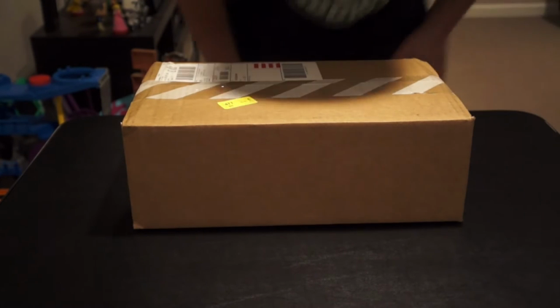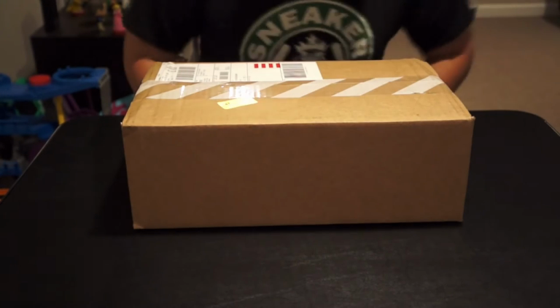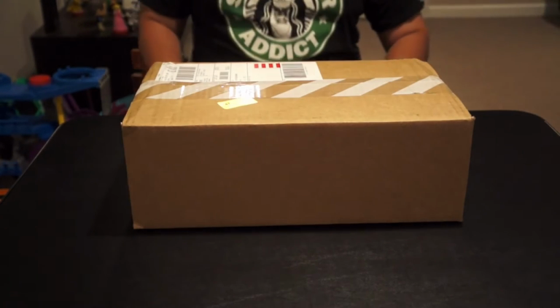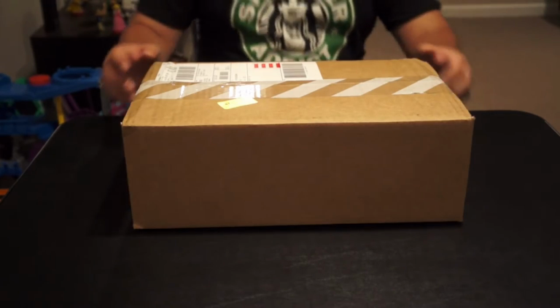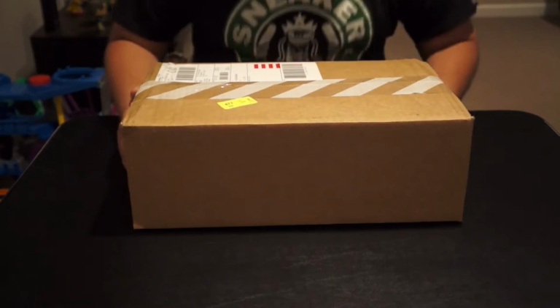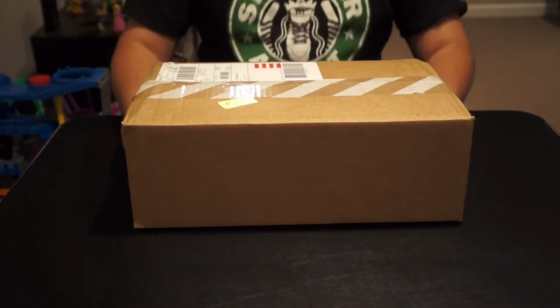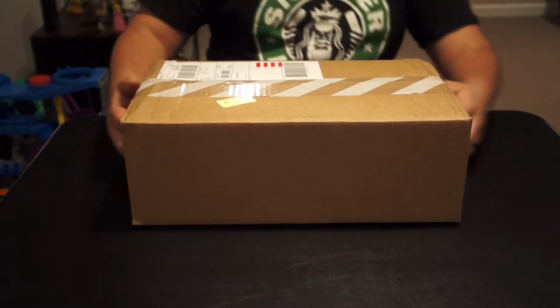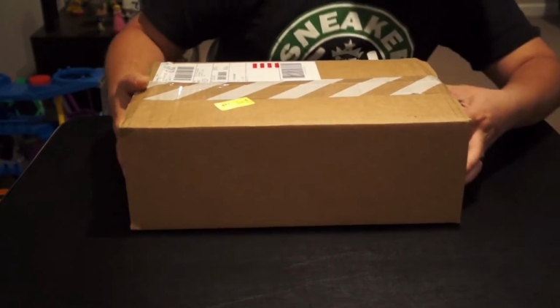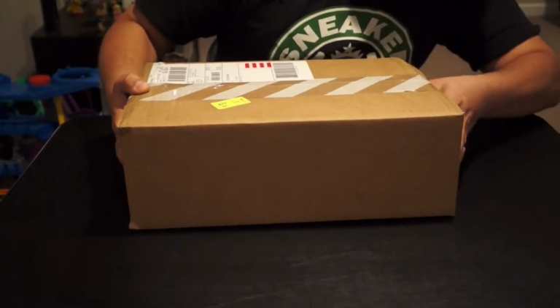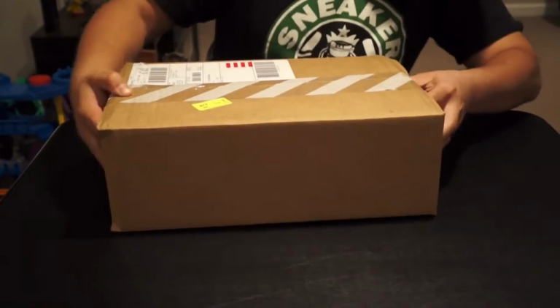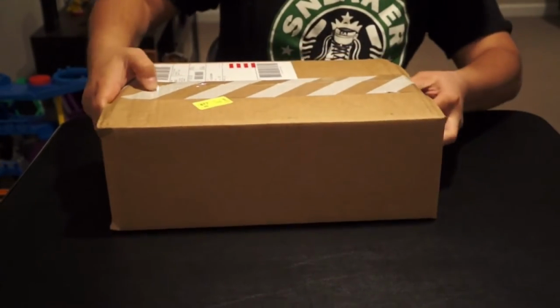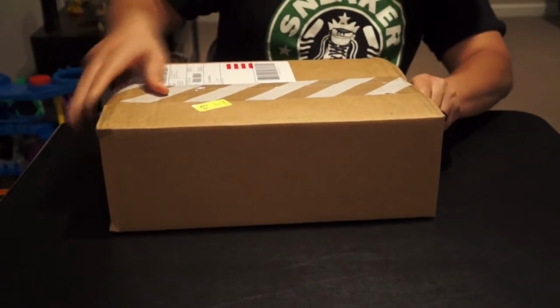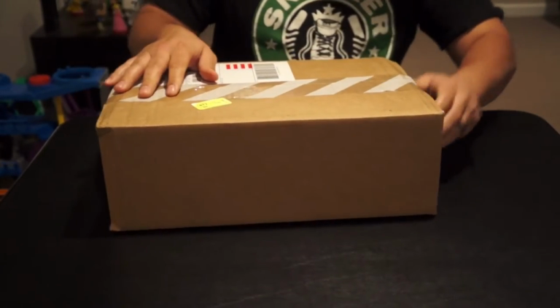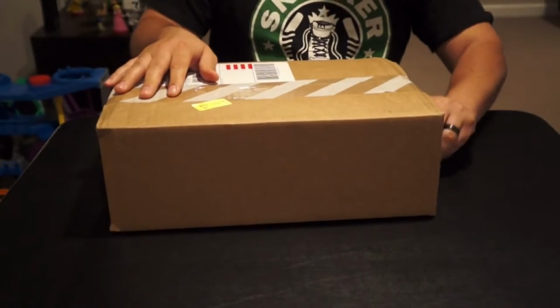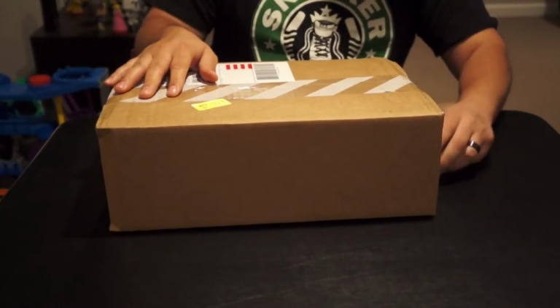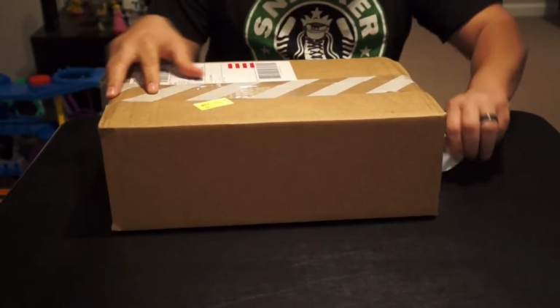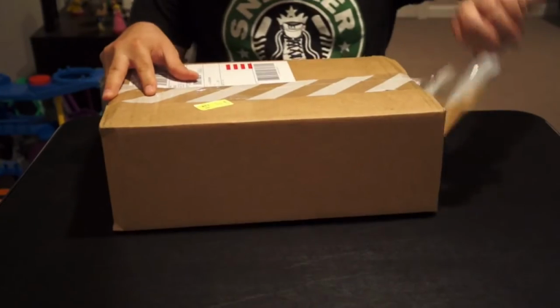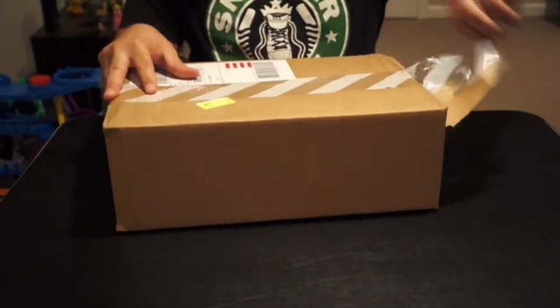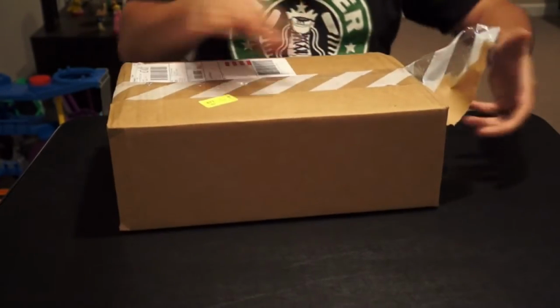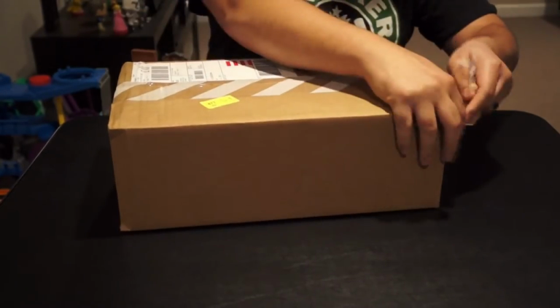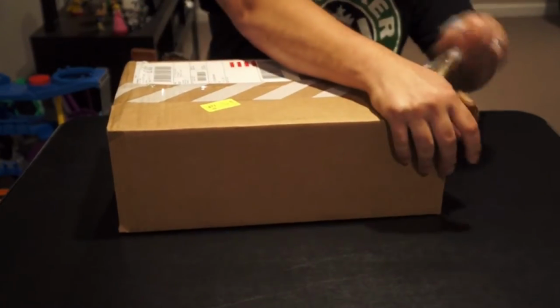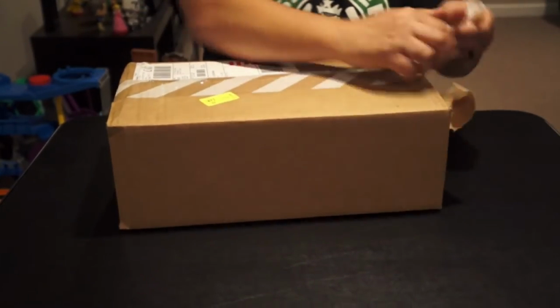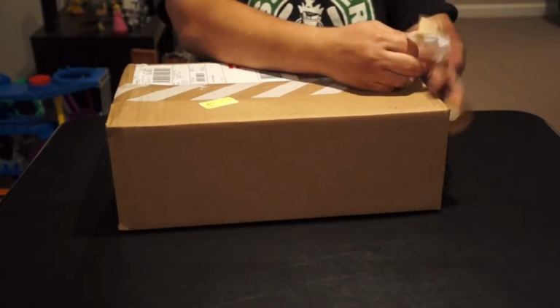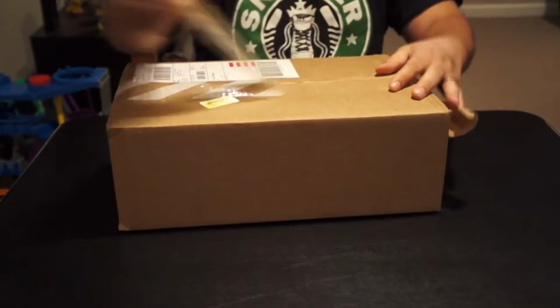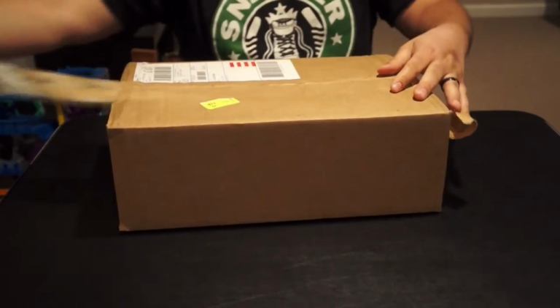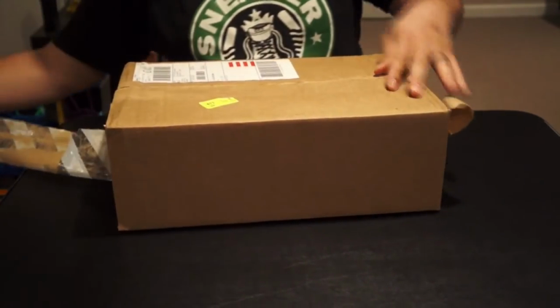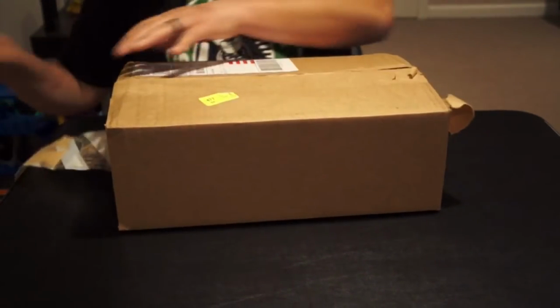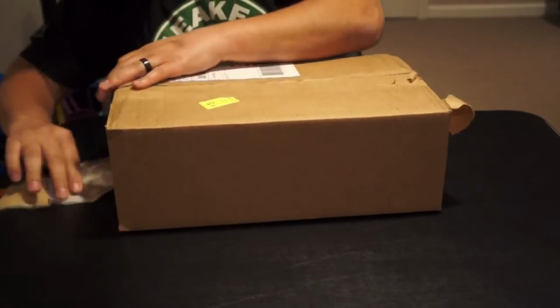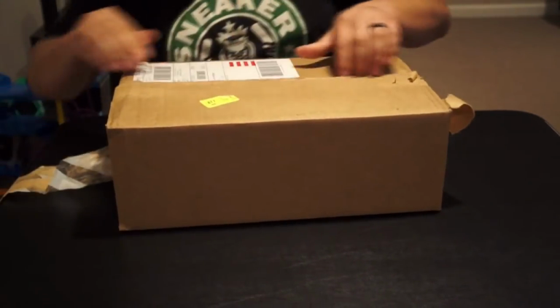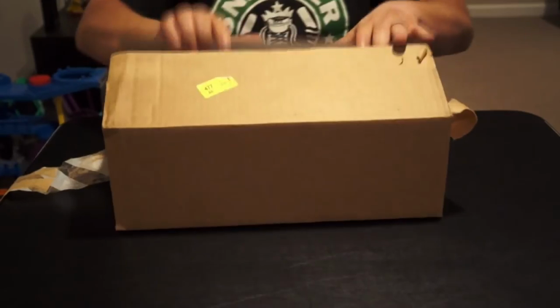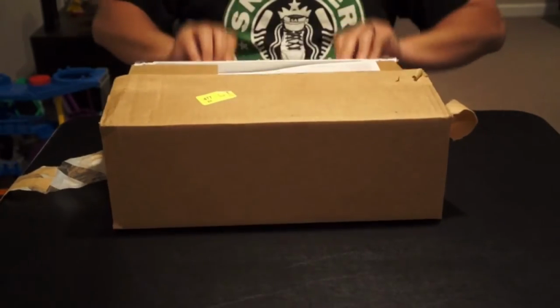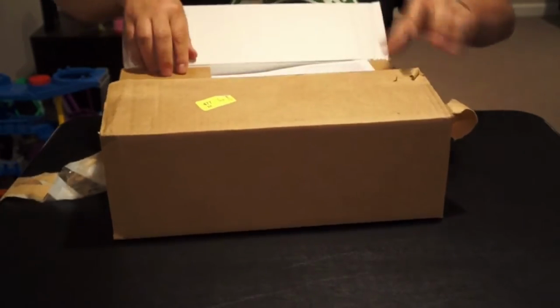What's up guys, this is Christian coming at you with another review. I got some new heat in the mail today that I wanted to share with you guys.